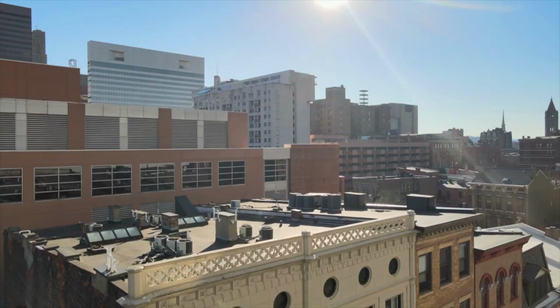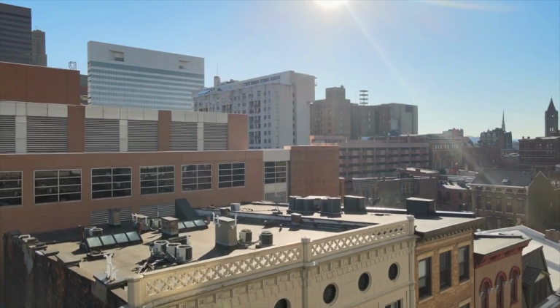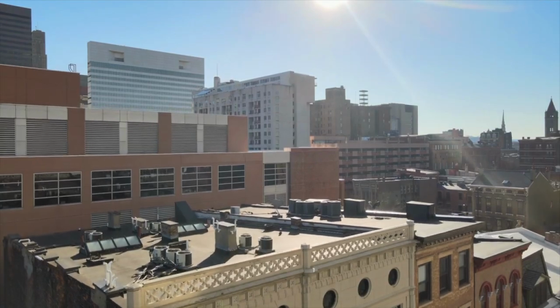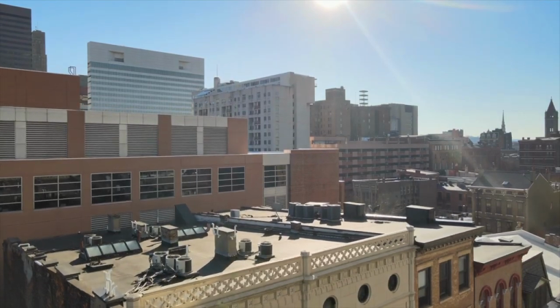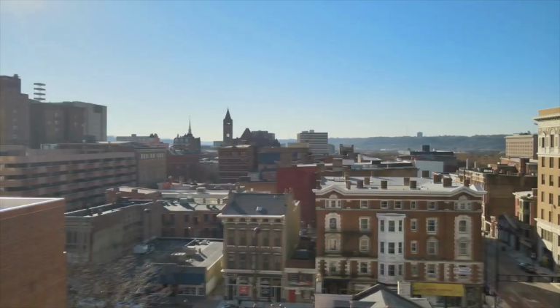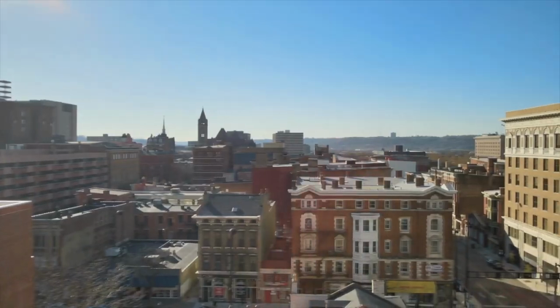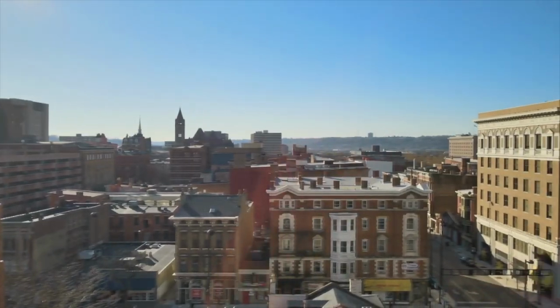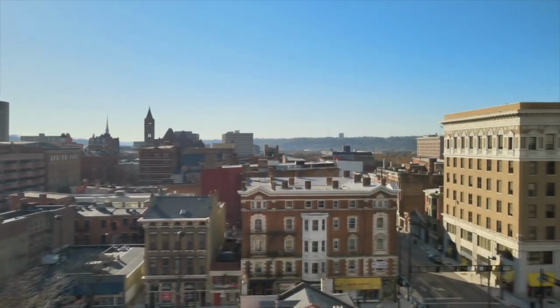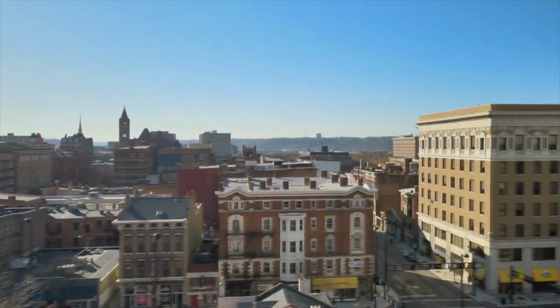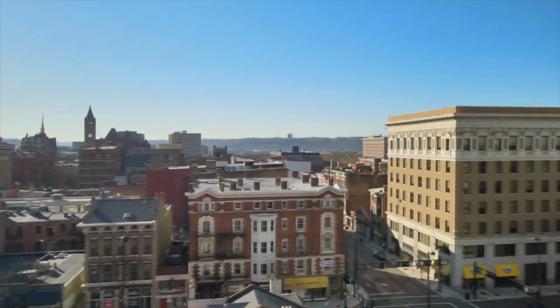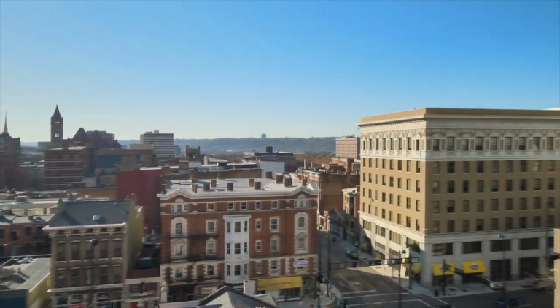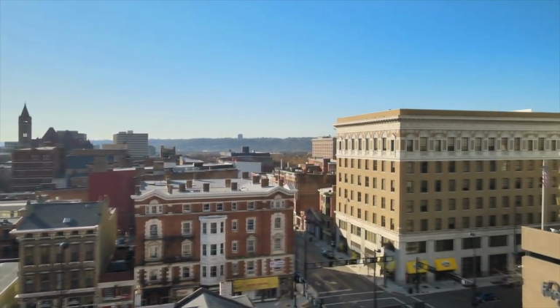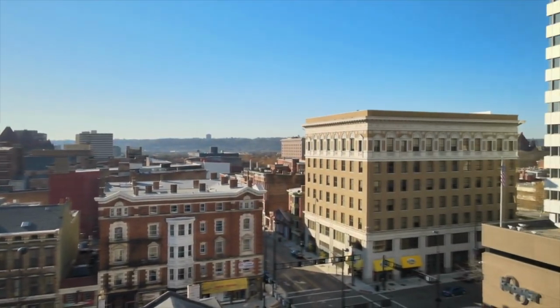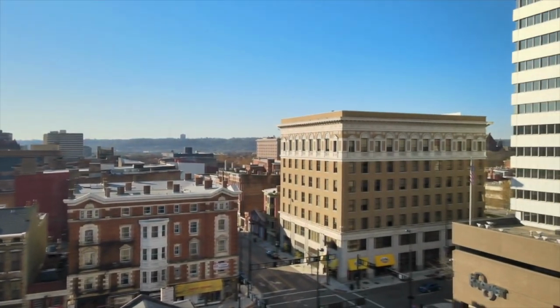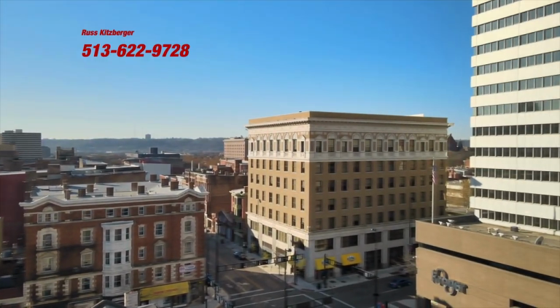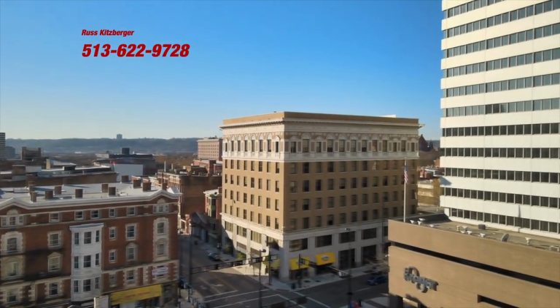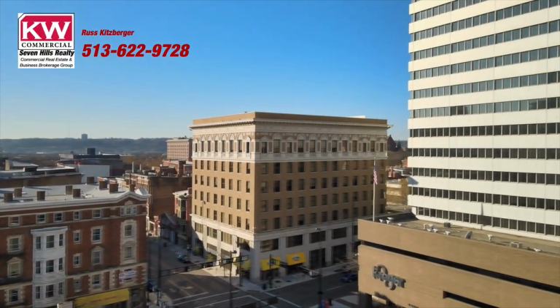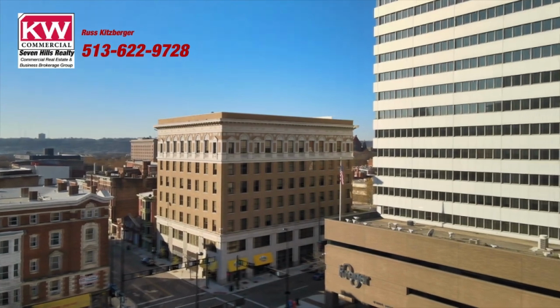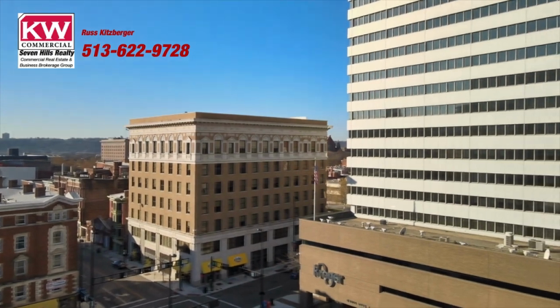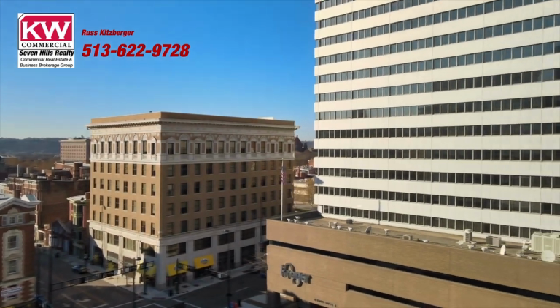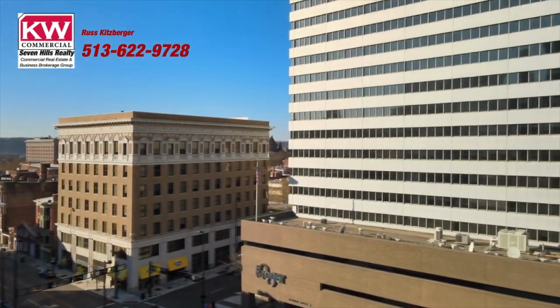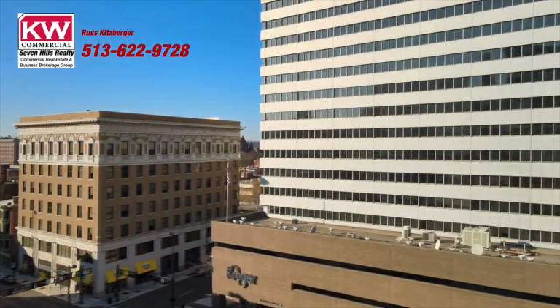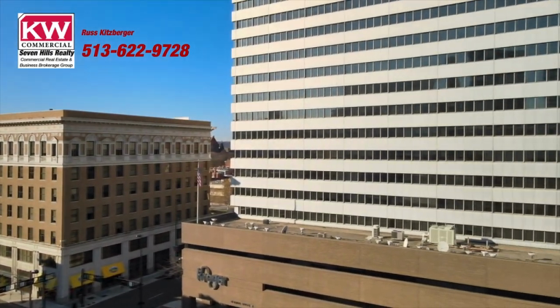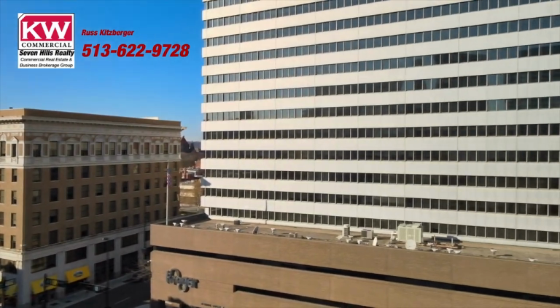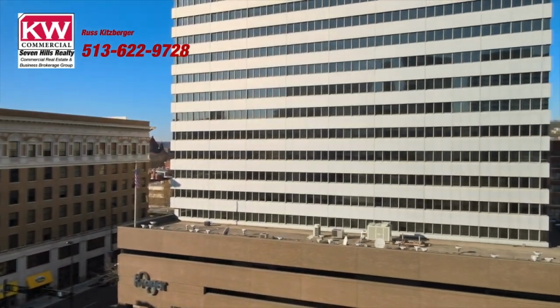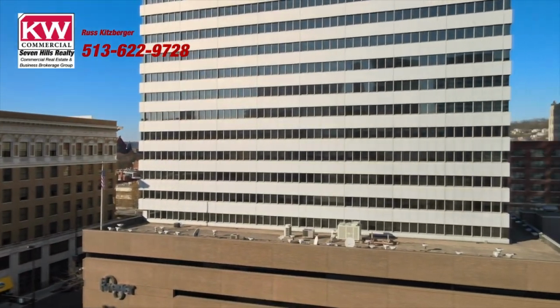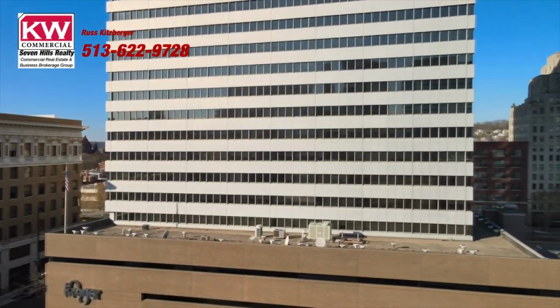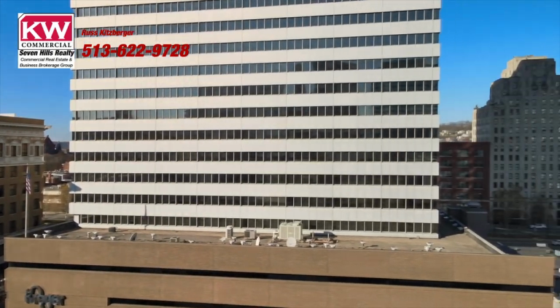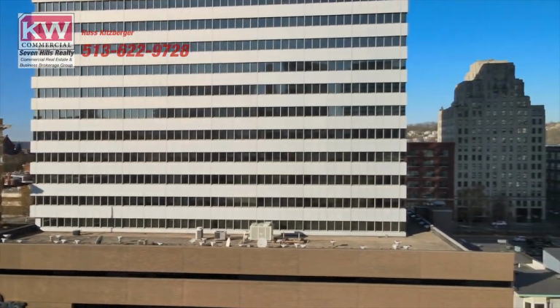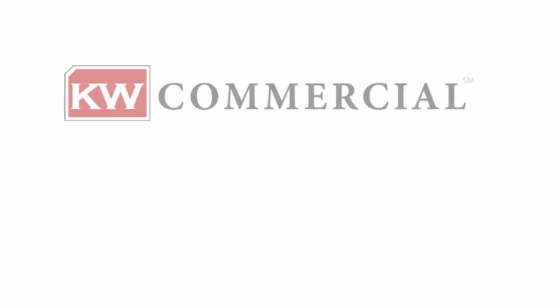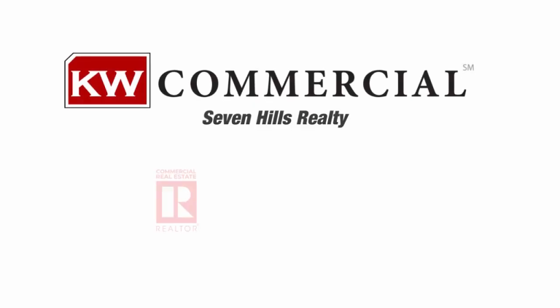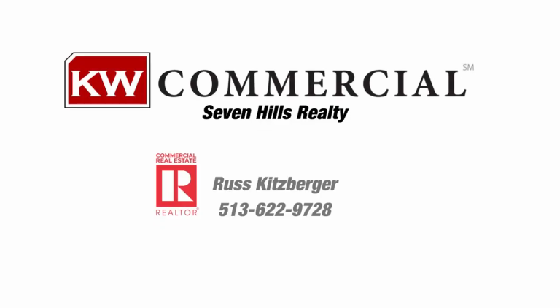Directly across the street from Kroger's World Headquarters. Contact me today — Russ Kitzberger, 503-622-9728.